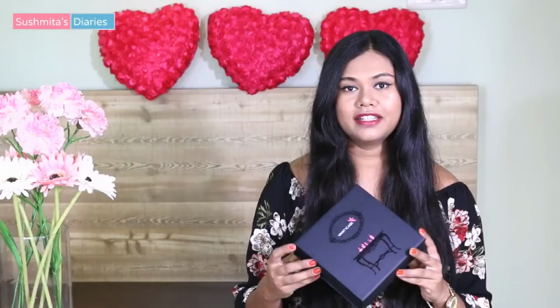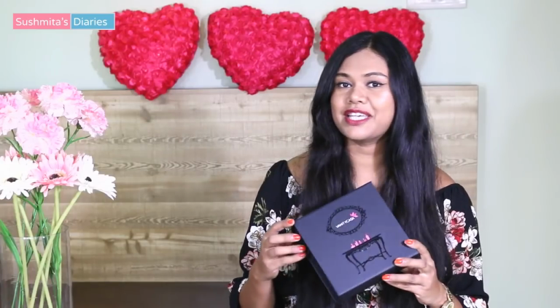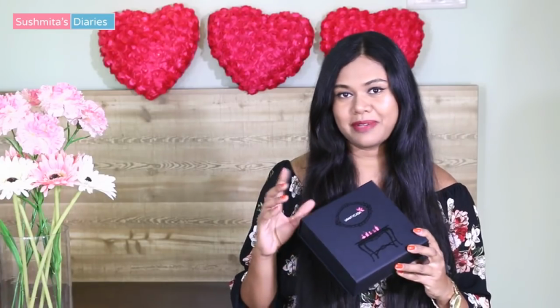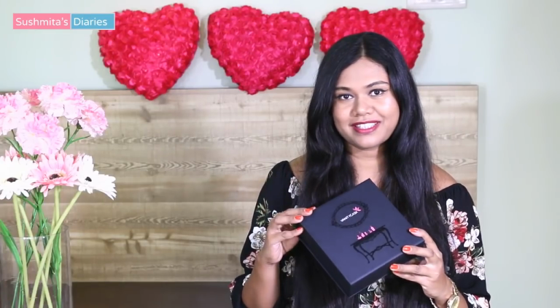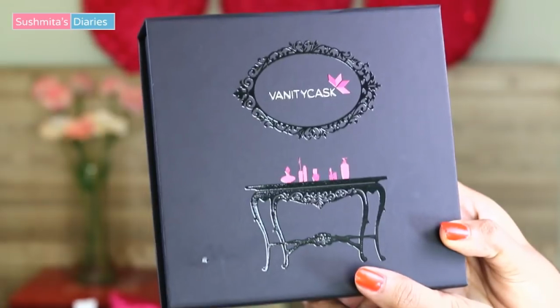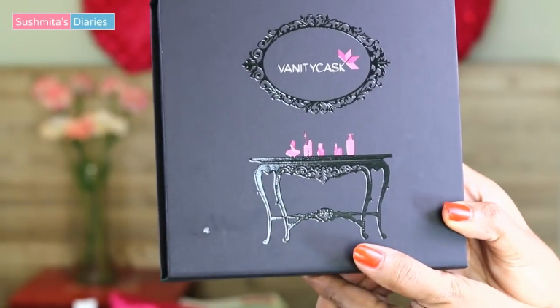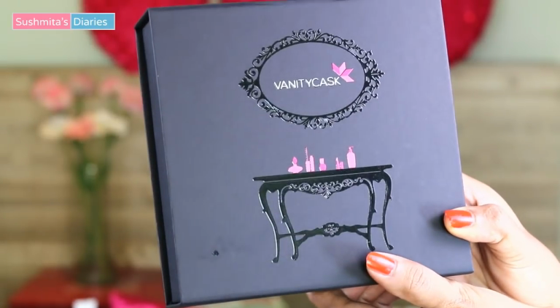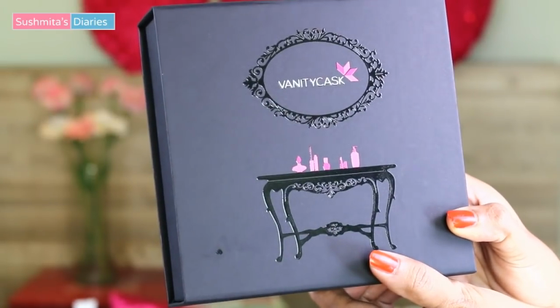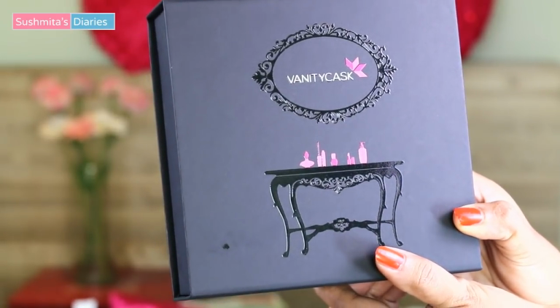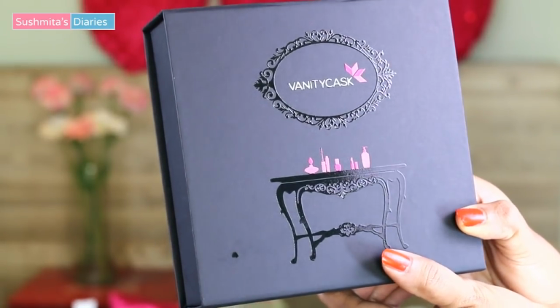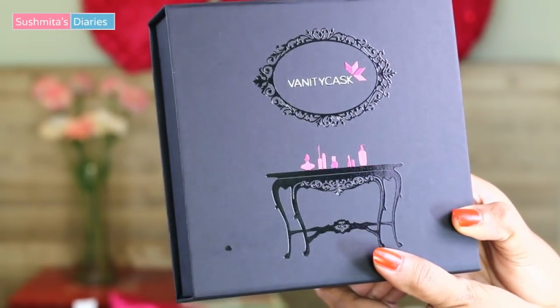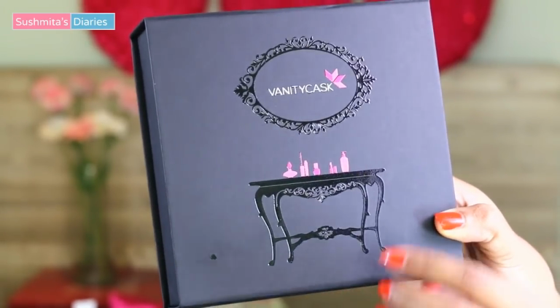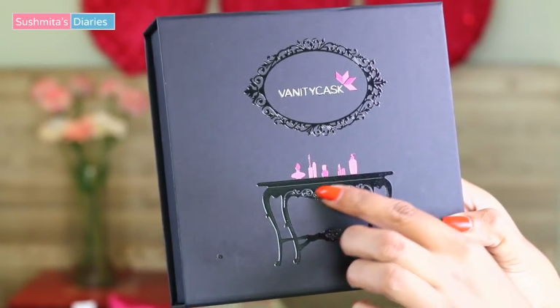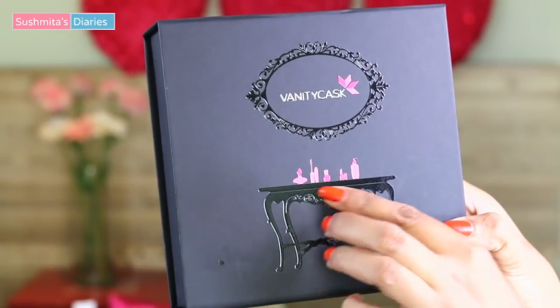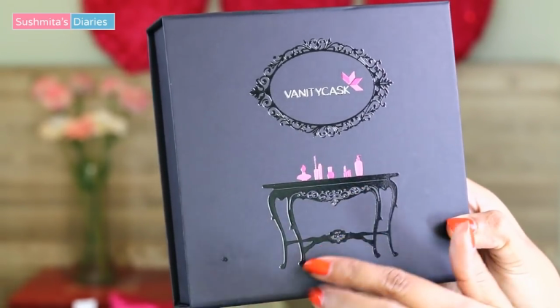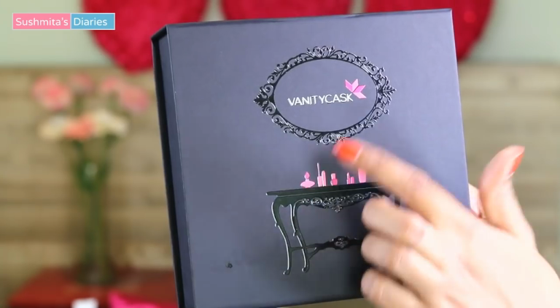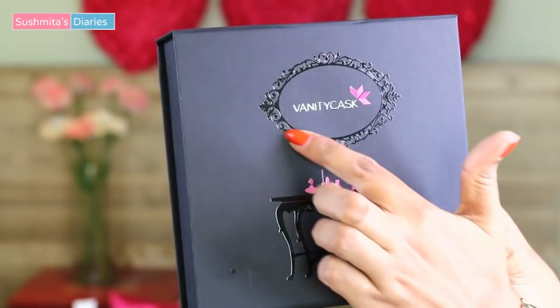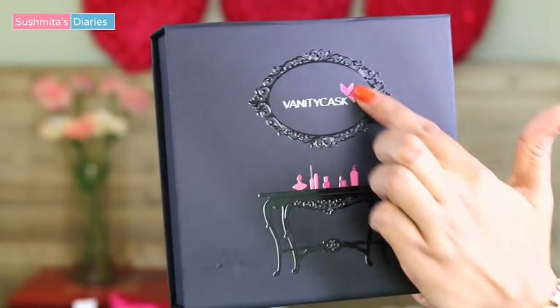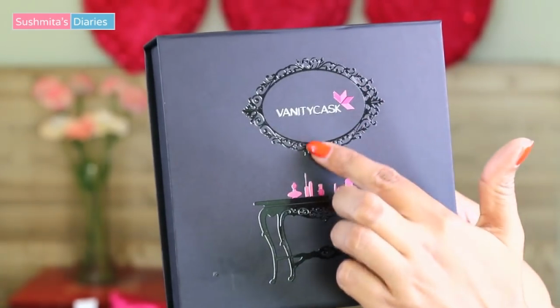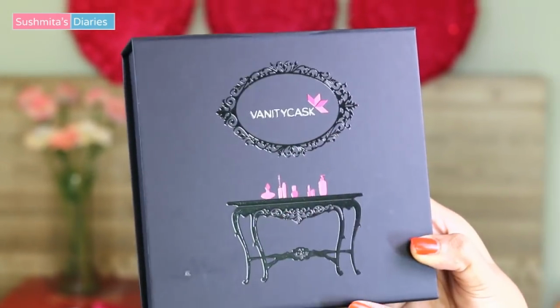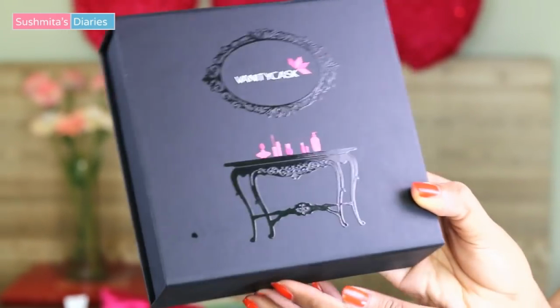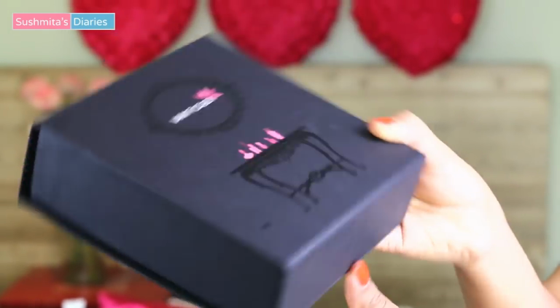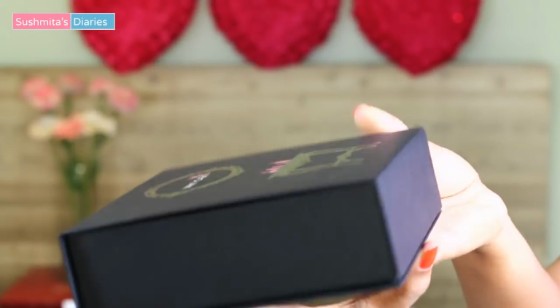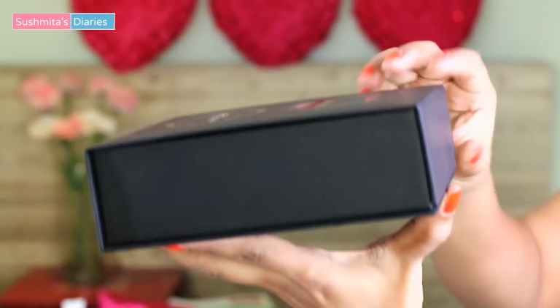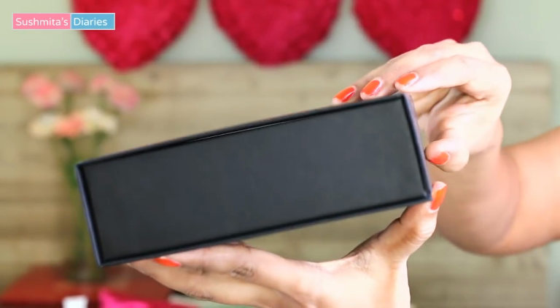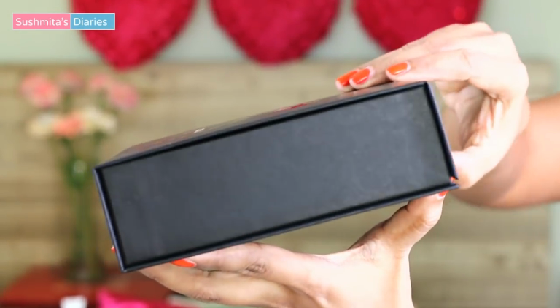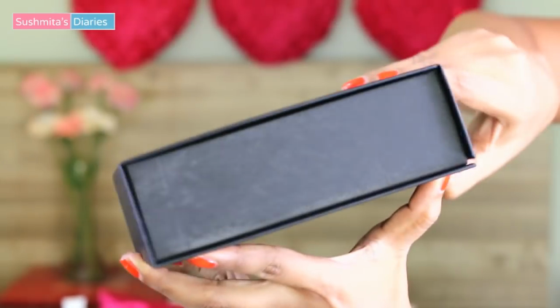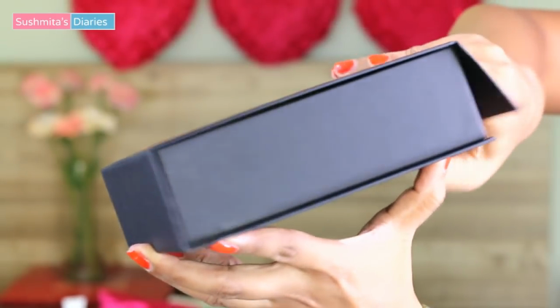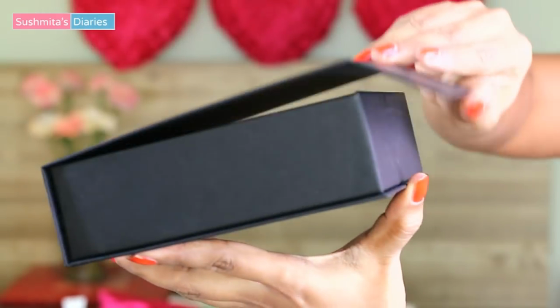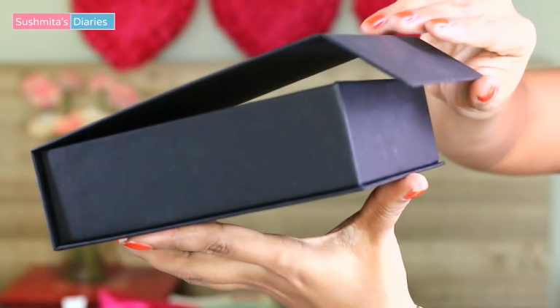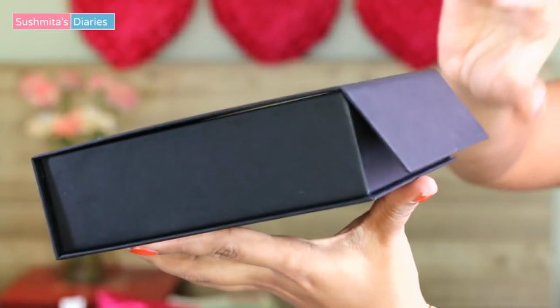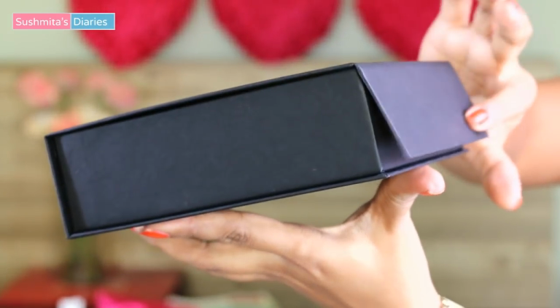Now let's see what's in my box. This is the Valentine Edition for the month of February. The box looks so vintage and Victorian, especially with these delicate designs on it. The flap has been fixed with a magnet-like clasp, which is kinda cool.